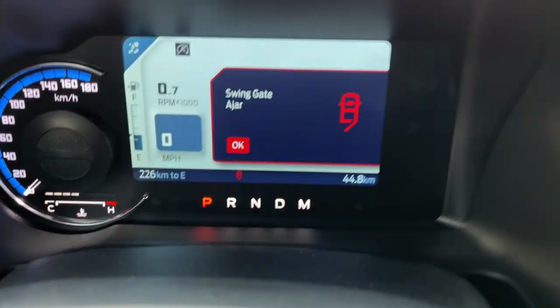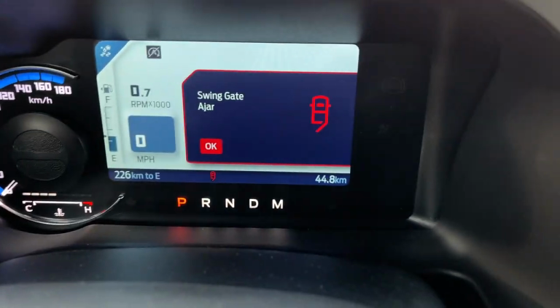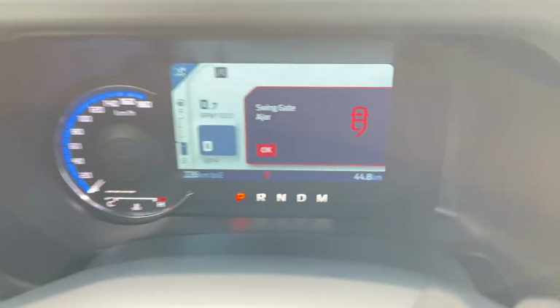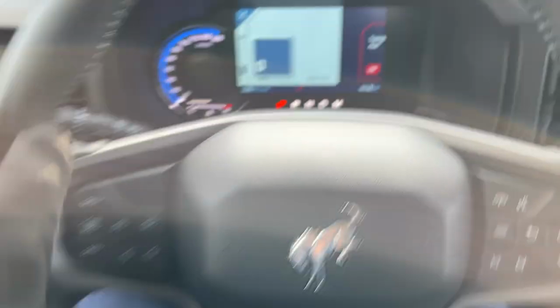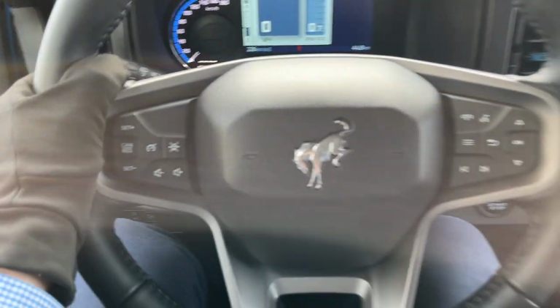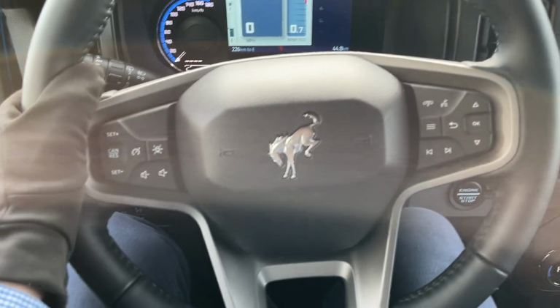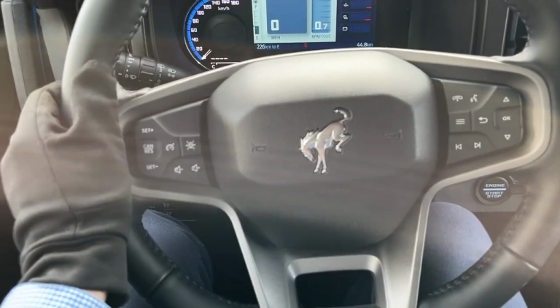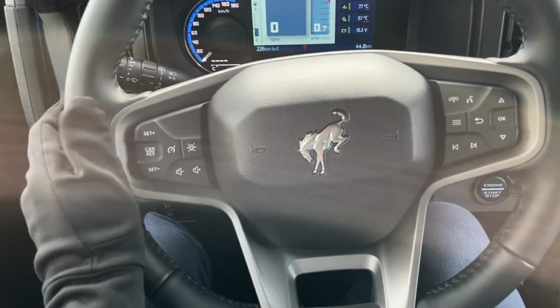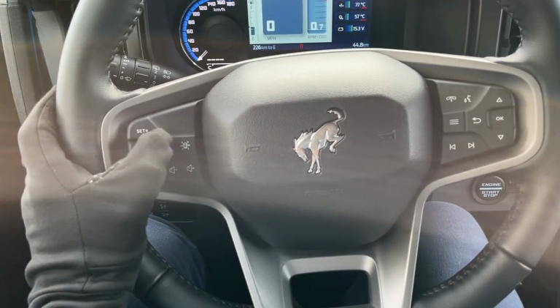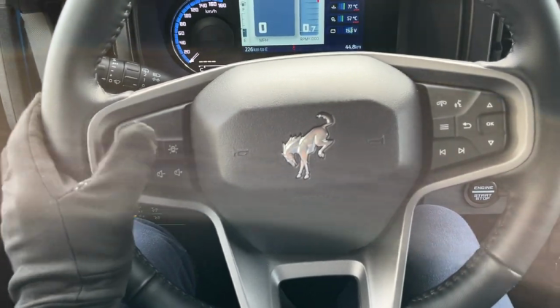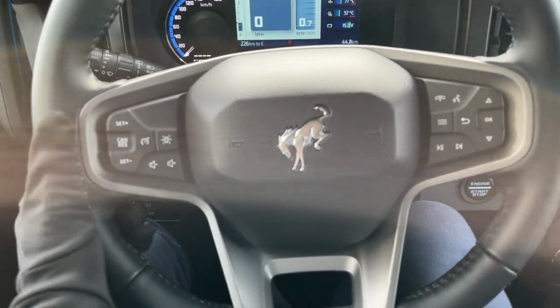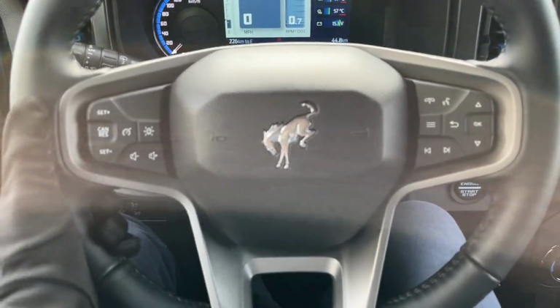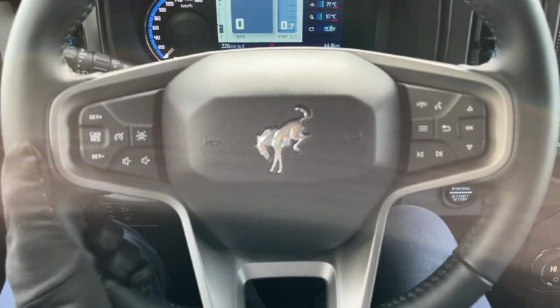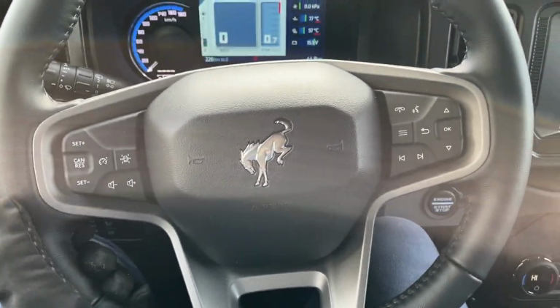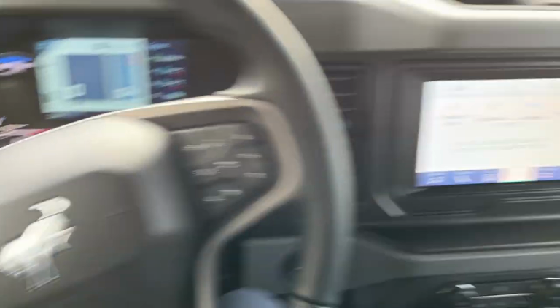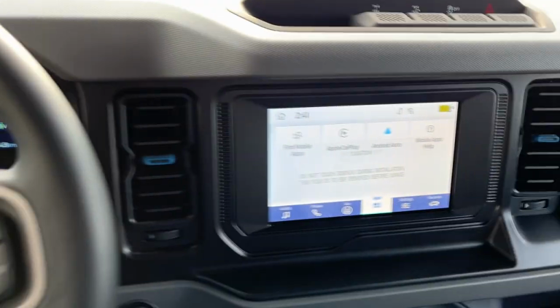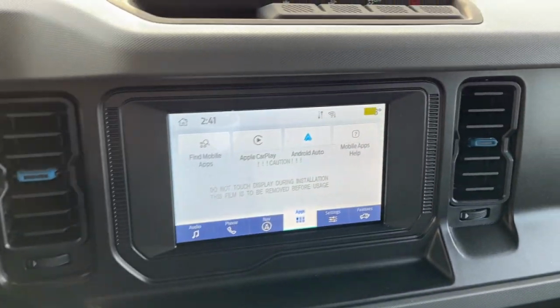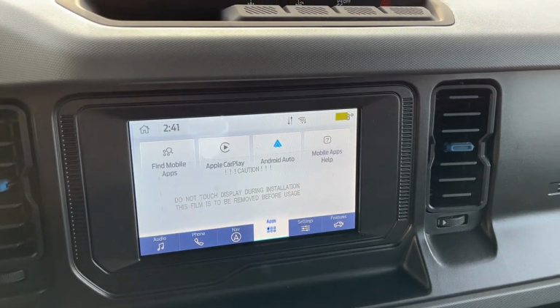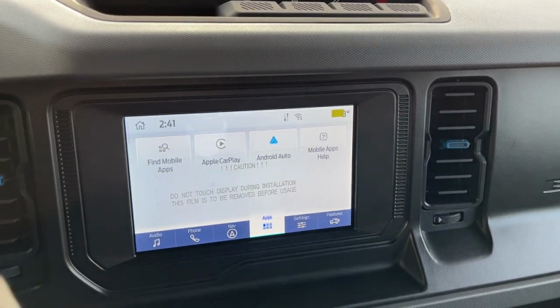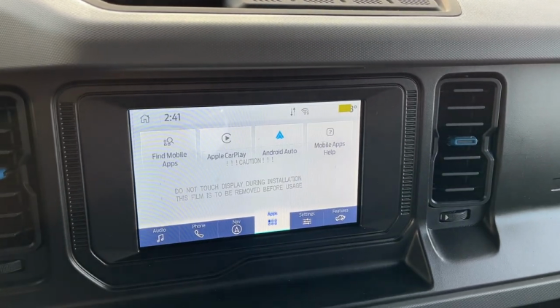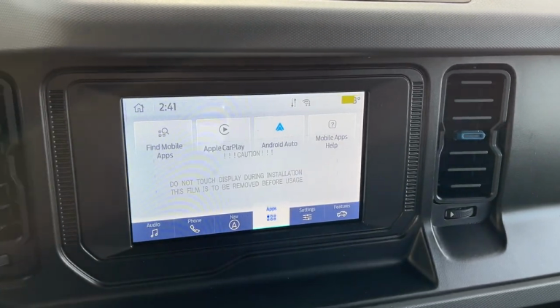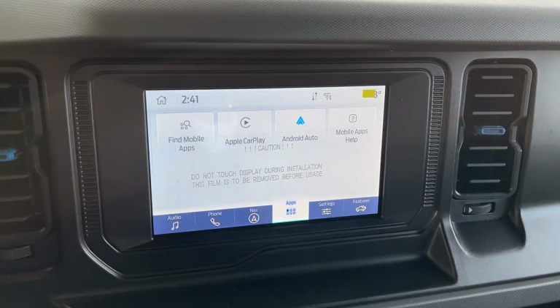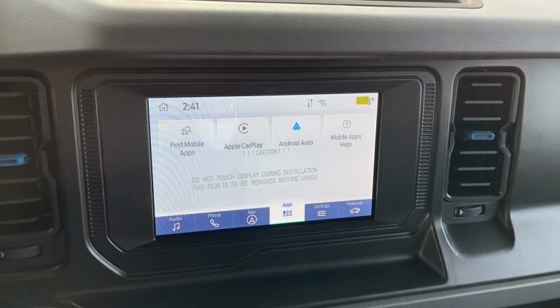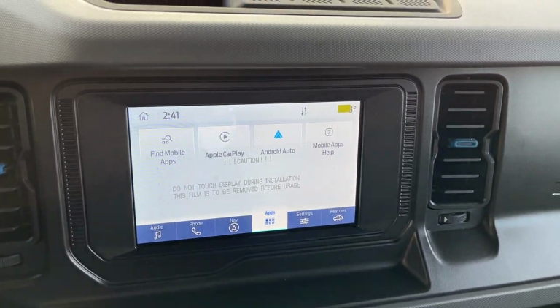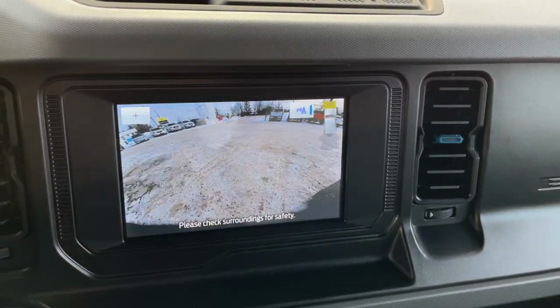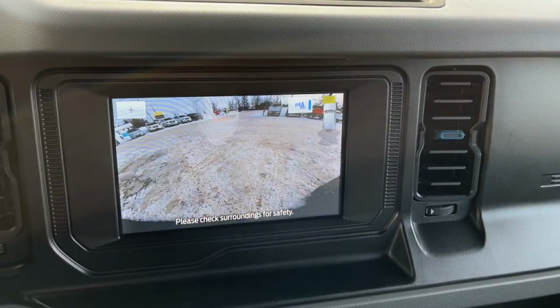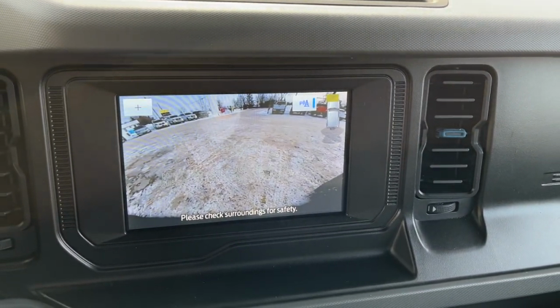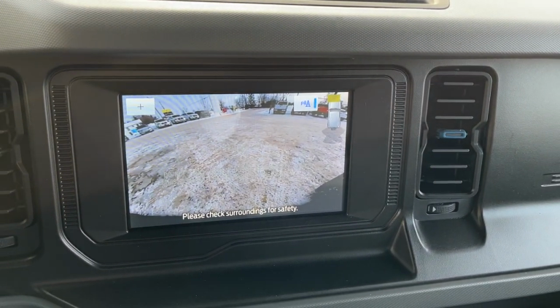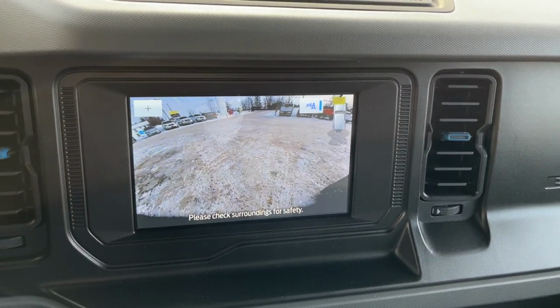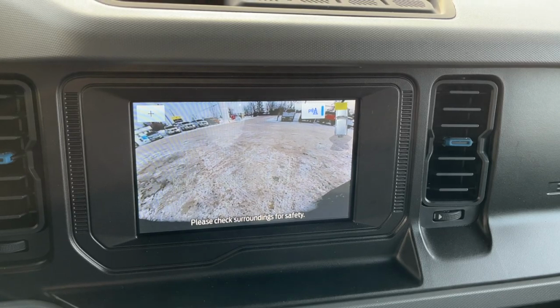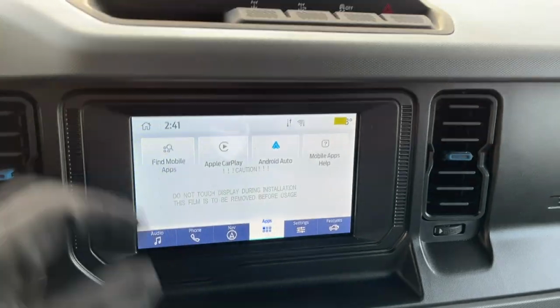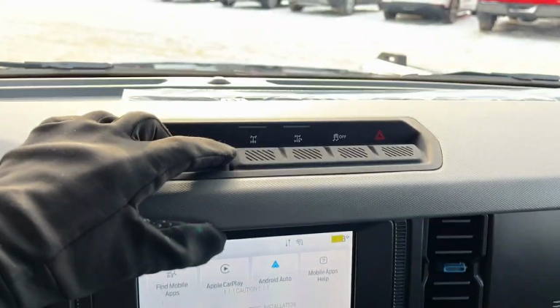Stepping into the vehicle, you have a customizable digital display right behind the steering wheel. The steering wheel itself is very comfortable, with cruise control and a lane keeping system. Then you have an eight-inch center display with wireless Apple CarPlay and Android Auto.